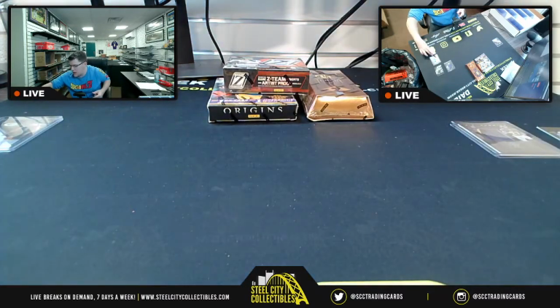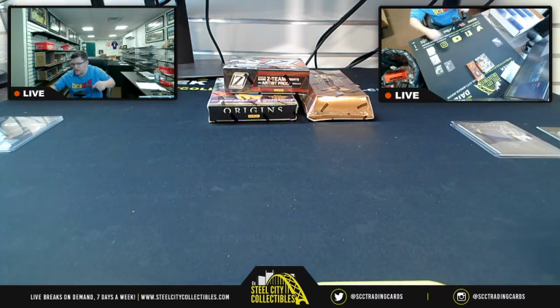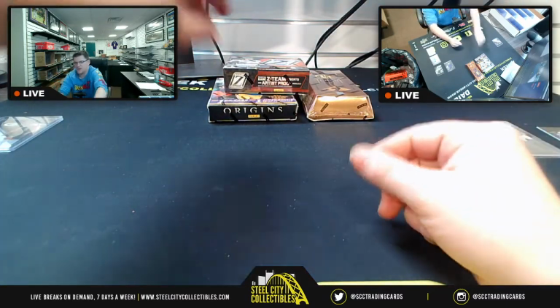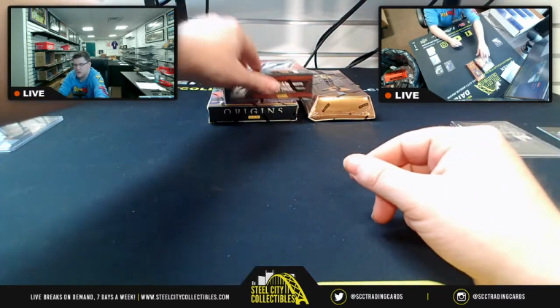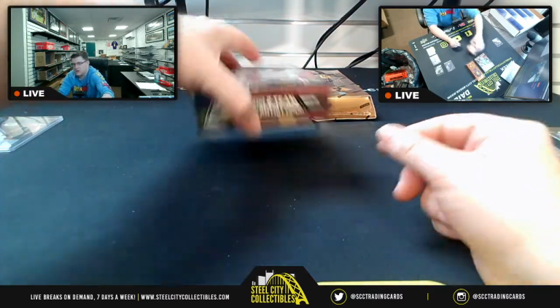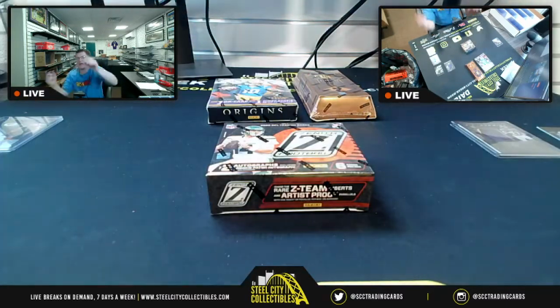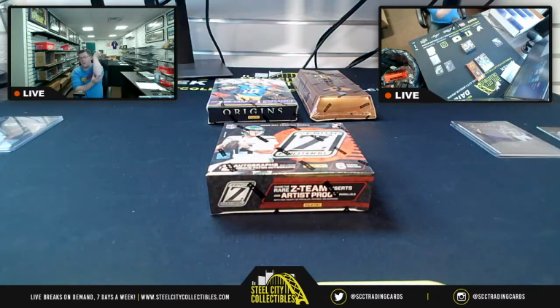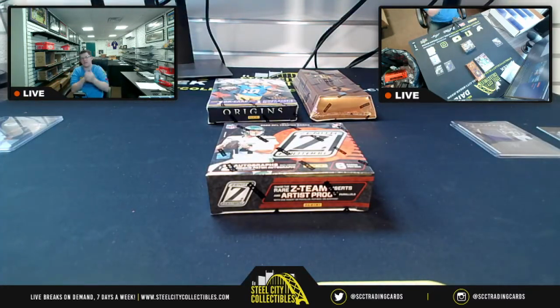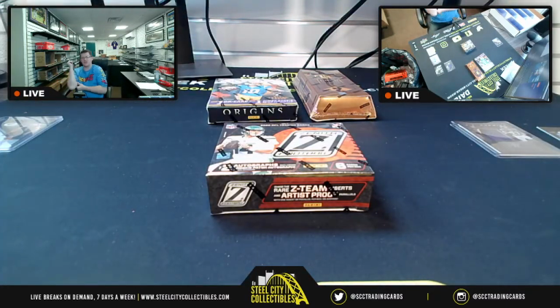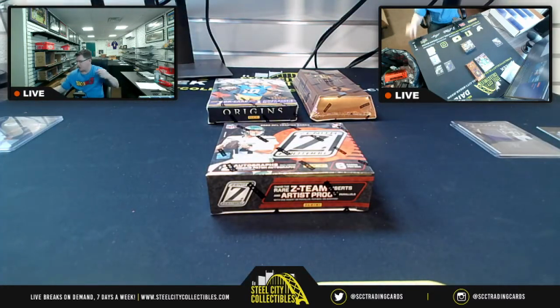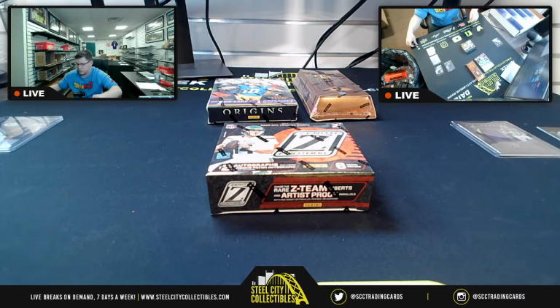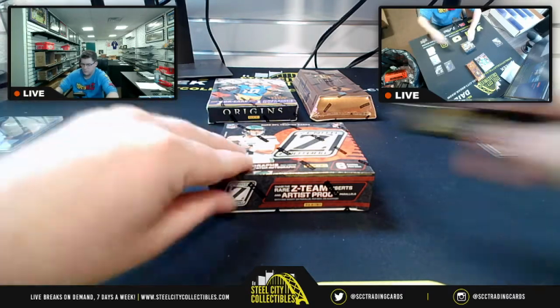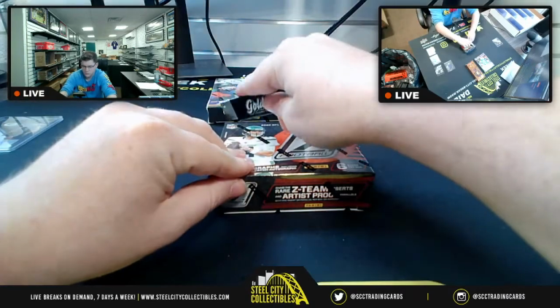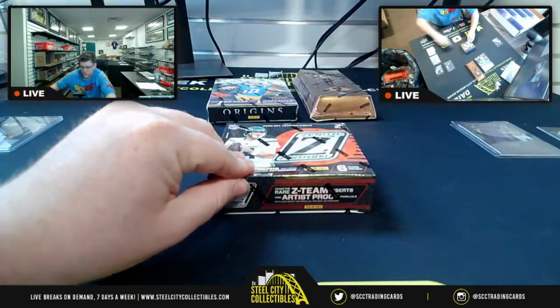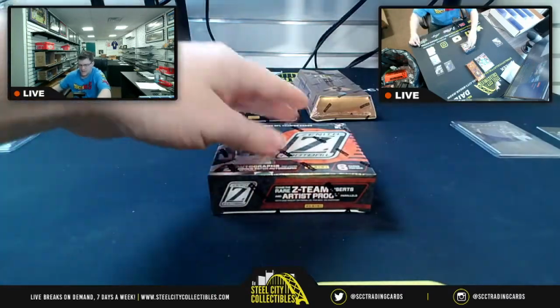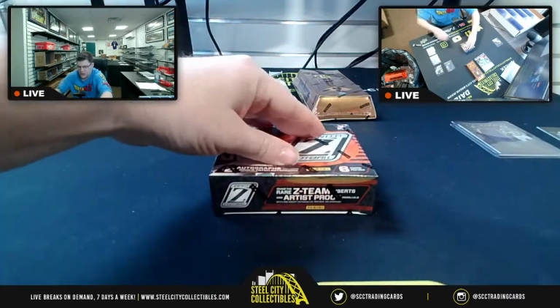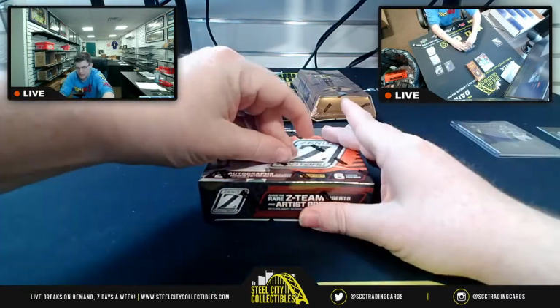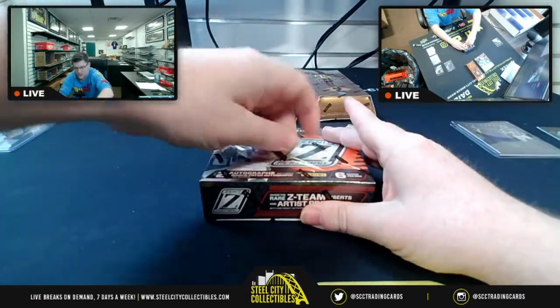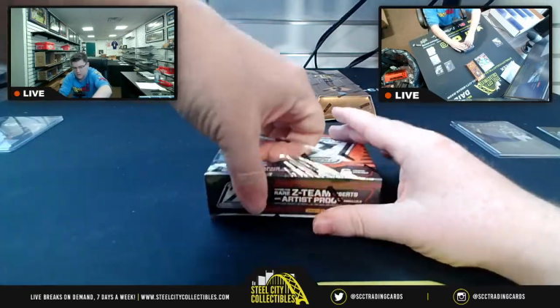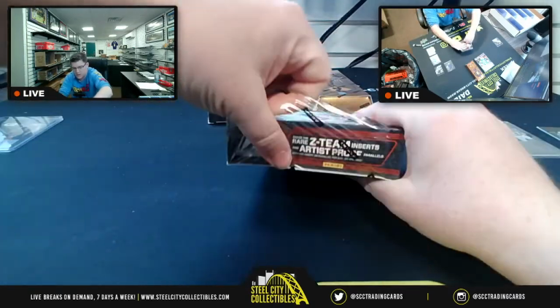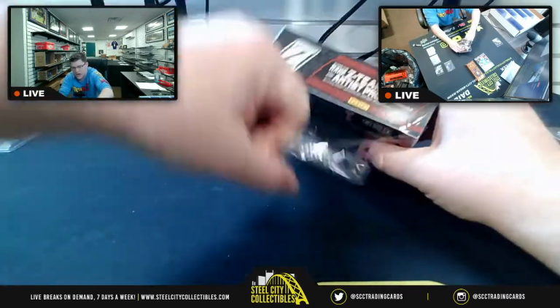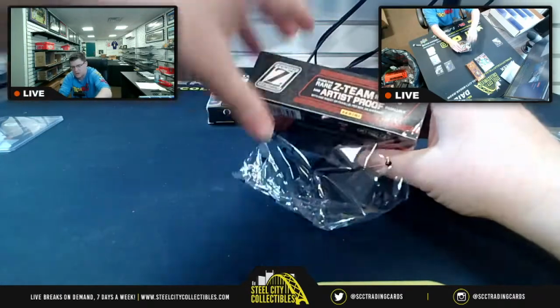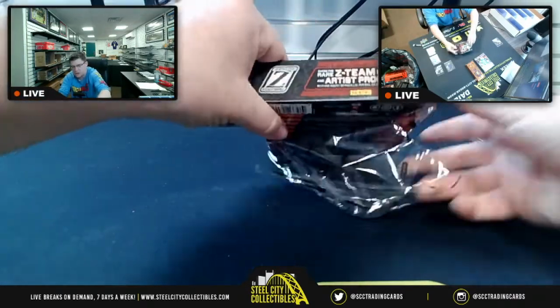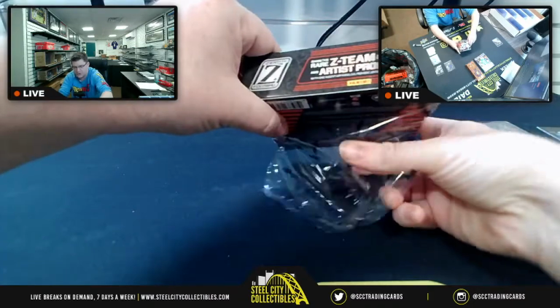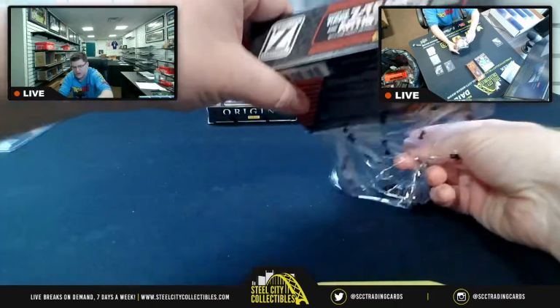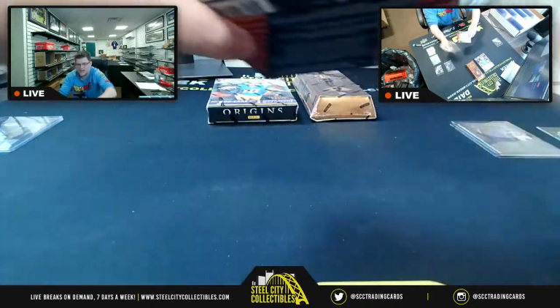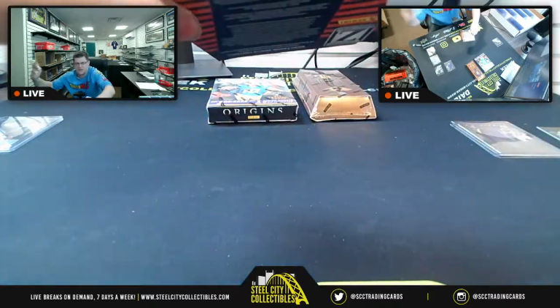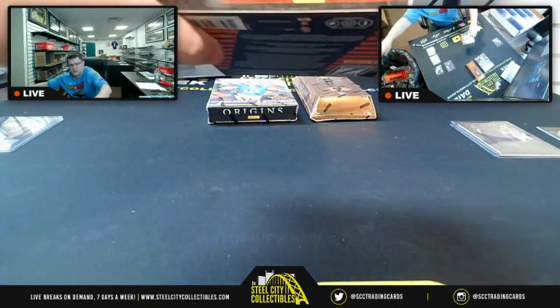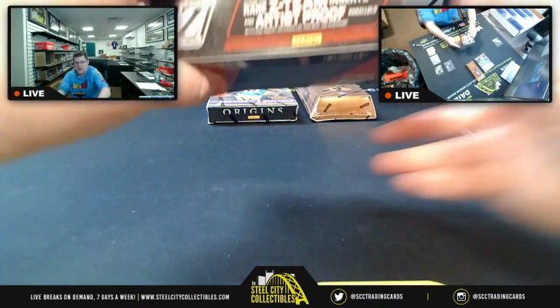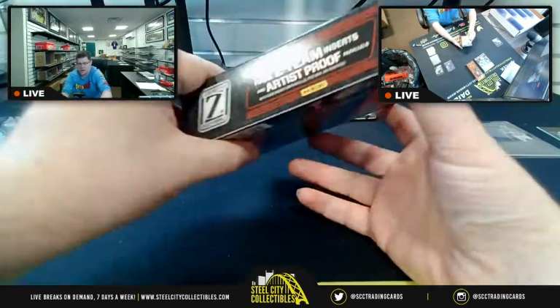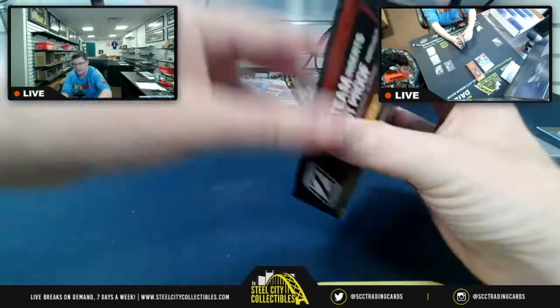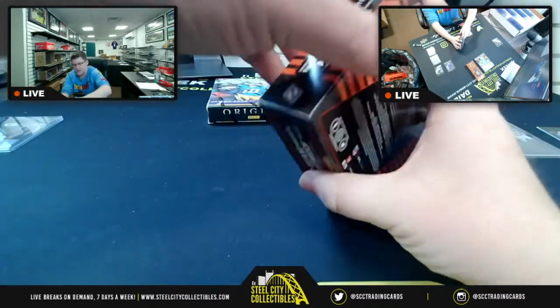Next up is Zenith — six cards per box, two autographs, rookie patch autos. We're looking for the rare Z-Team insert and the Artist Proof parallels.